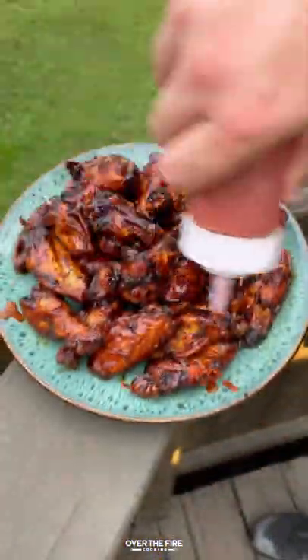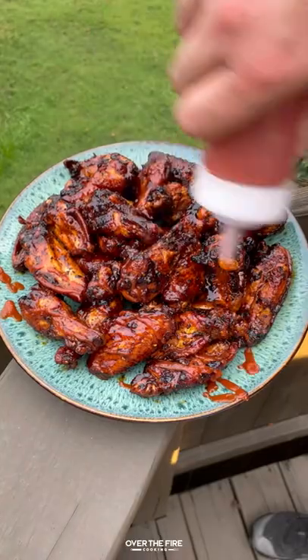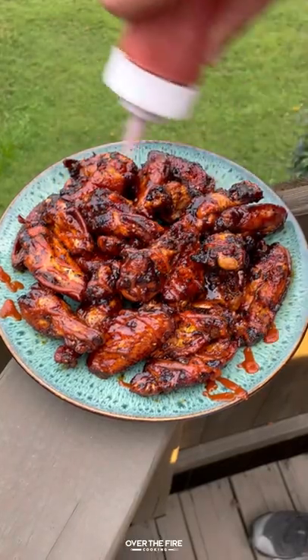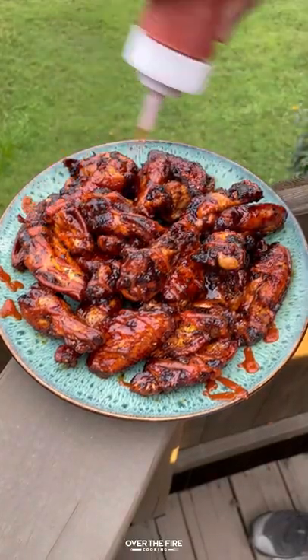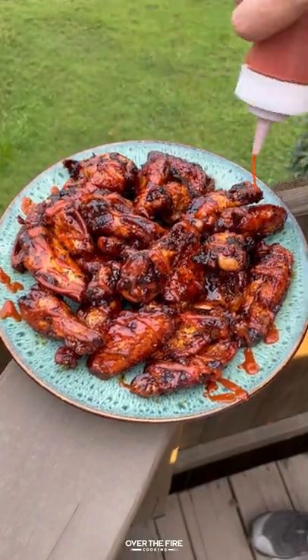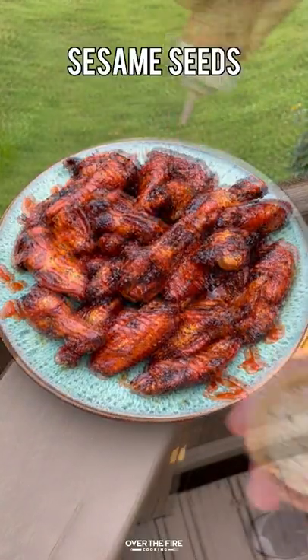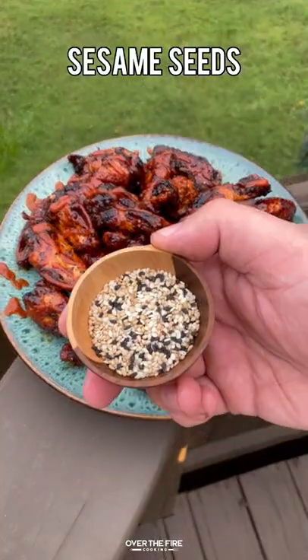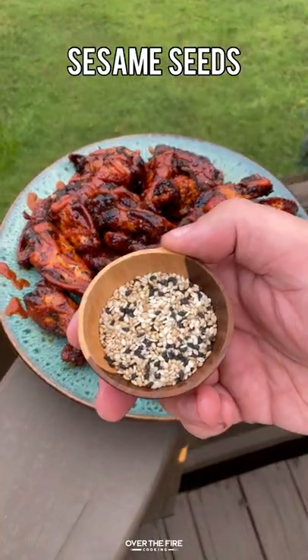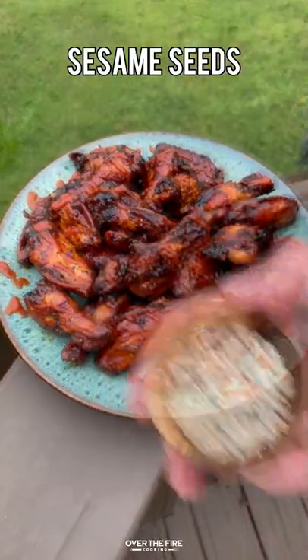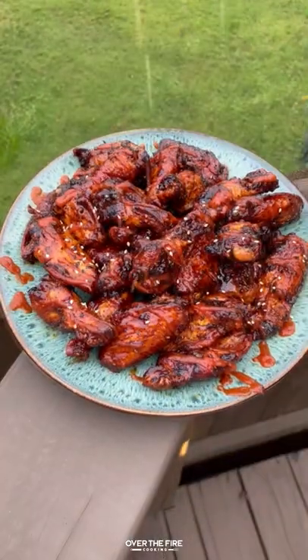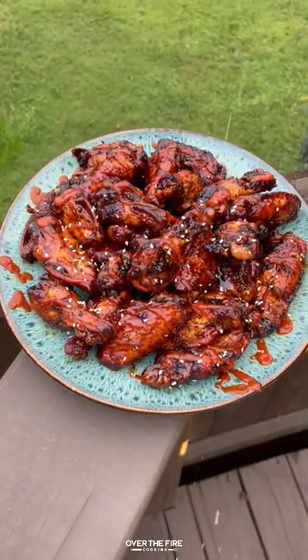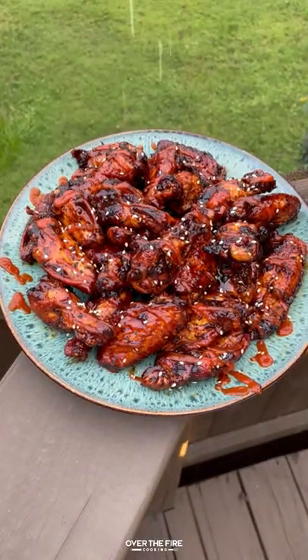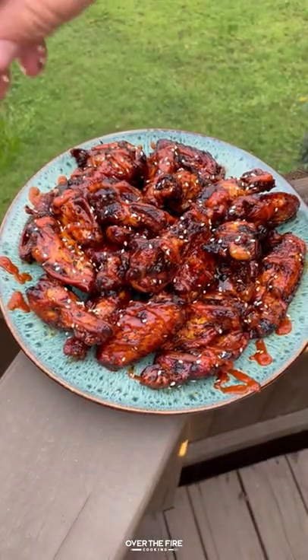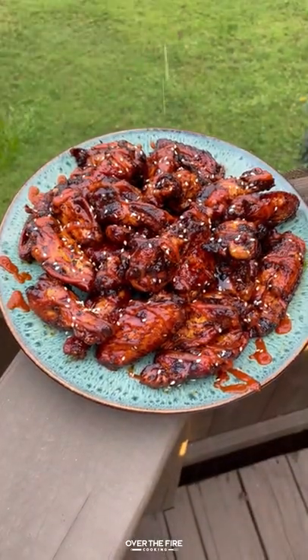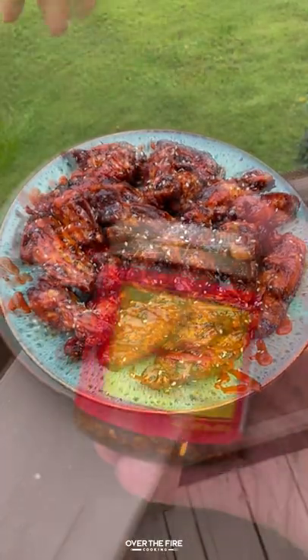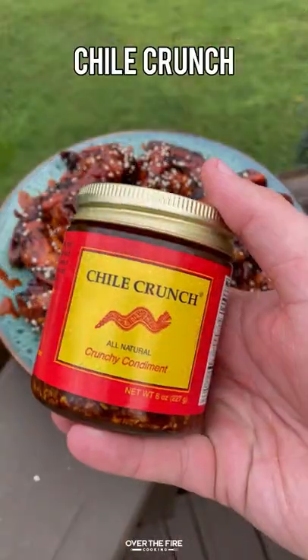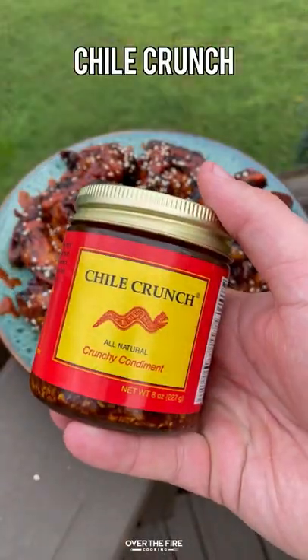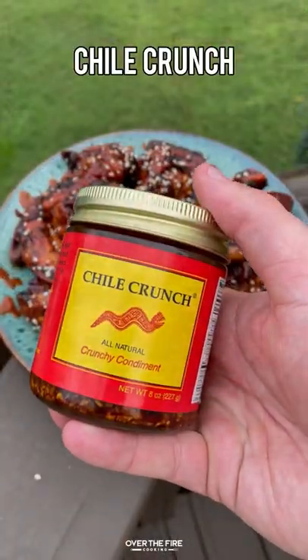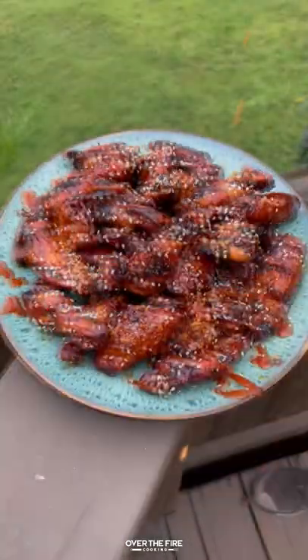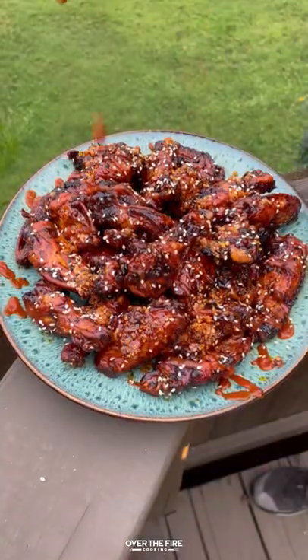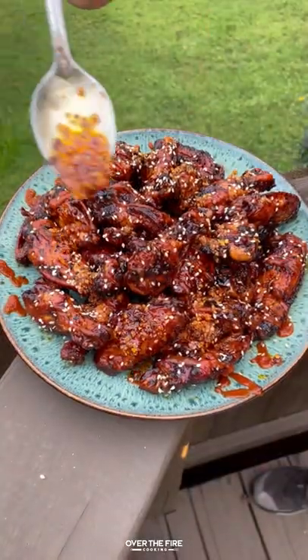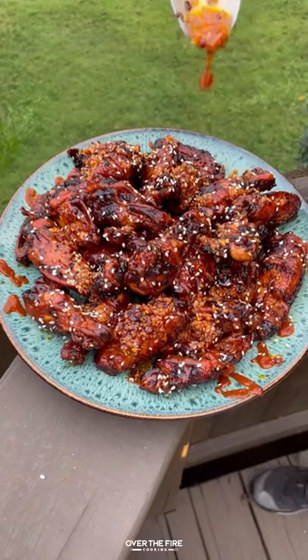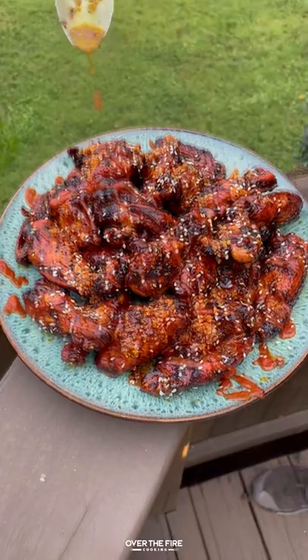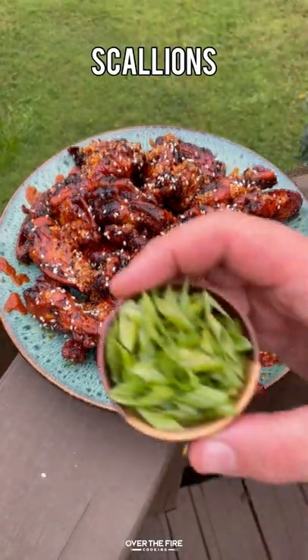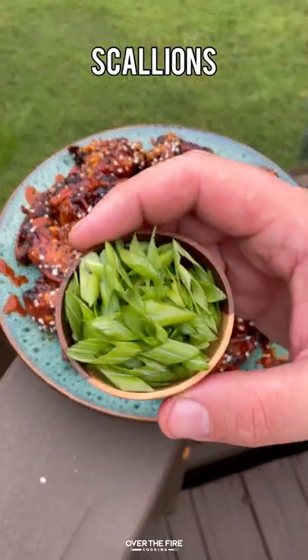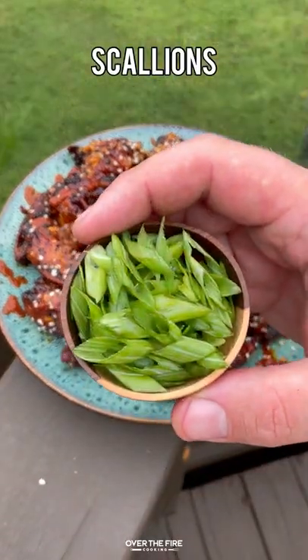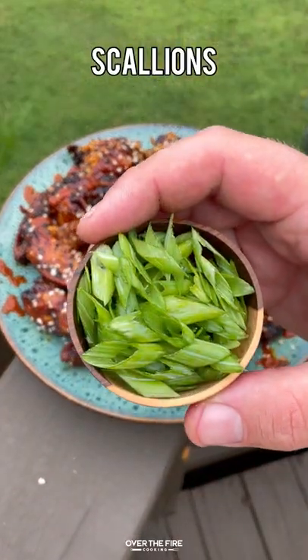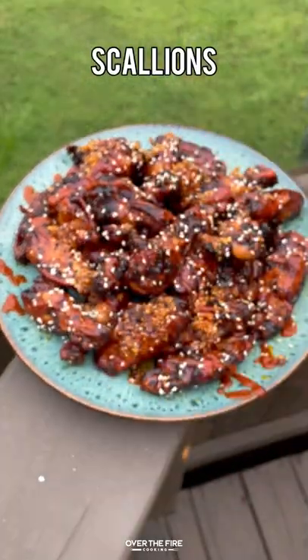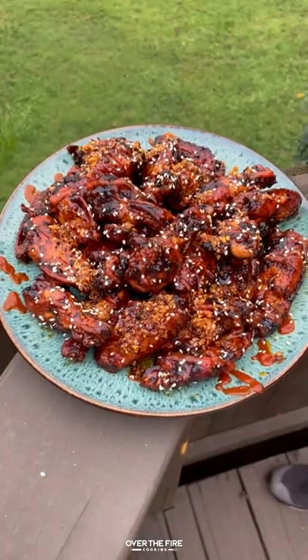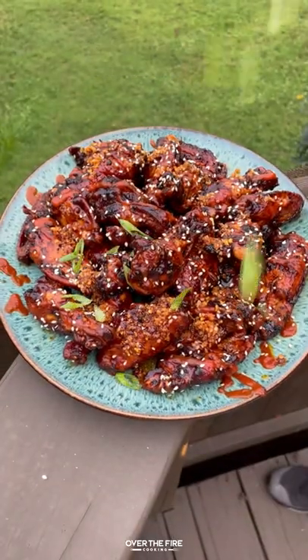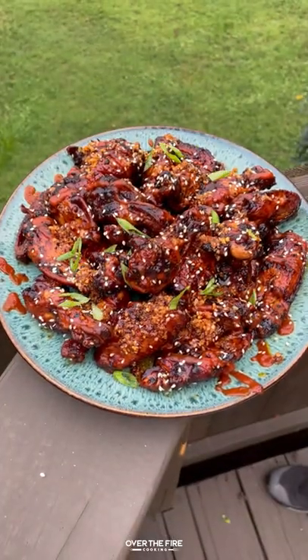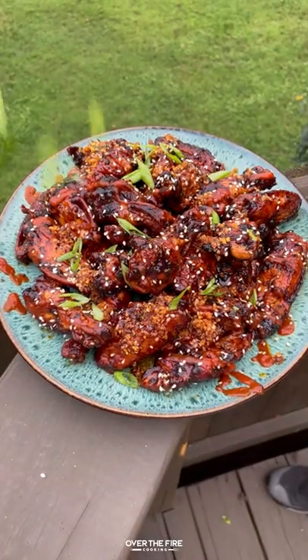I made a simple gochujang finishing sauce, adding some sesame seeds, some chili crunch for a little bit of crunch, and some scallions.